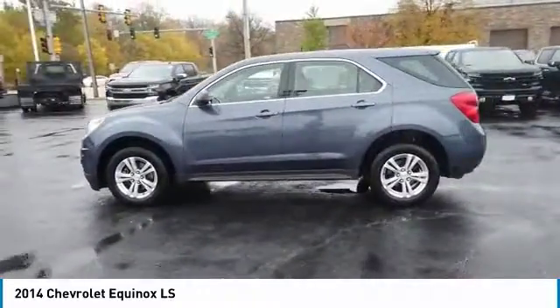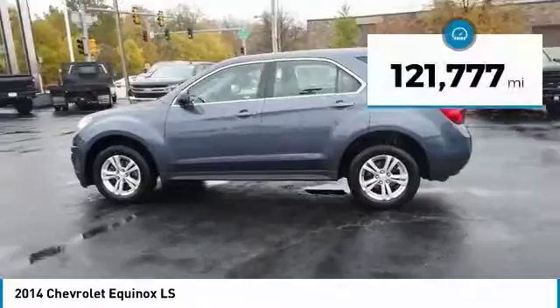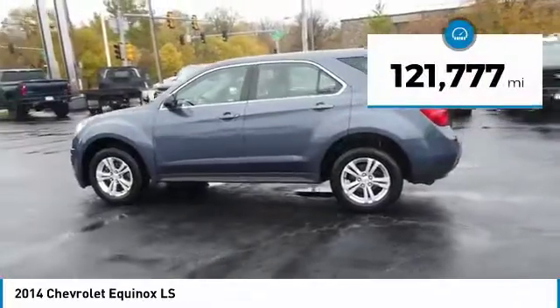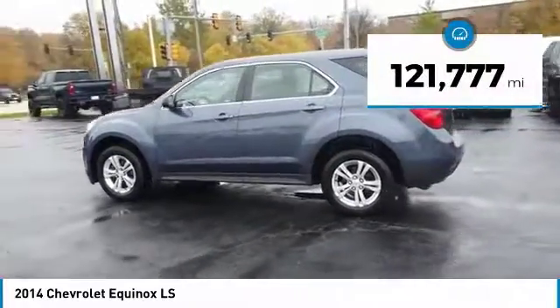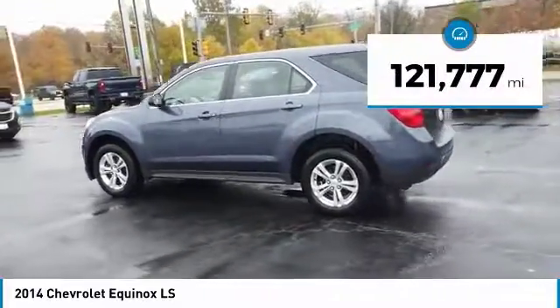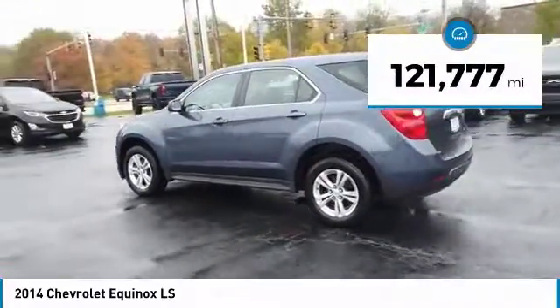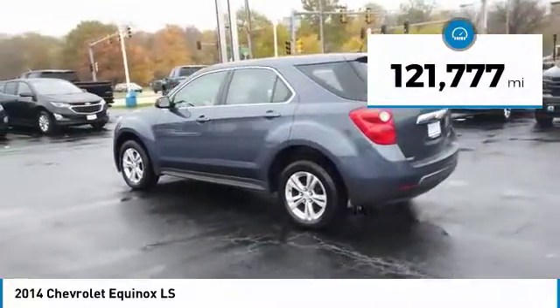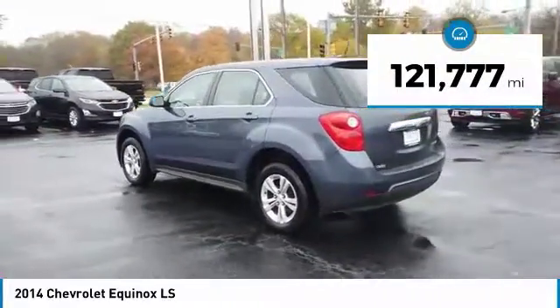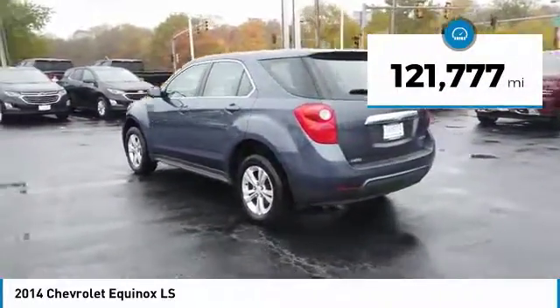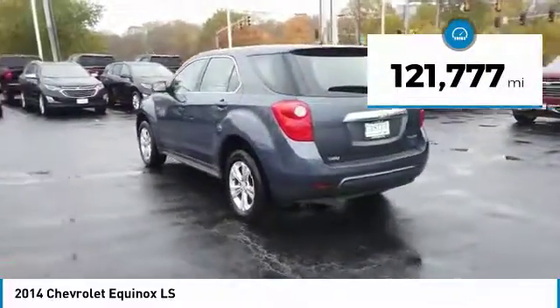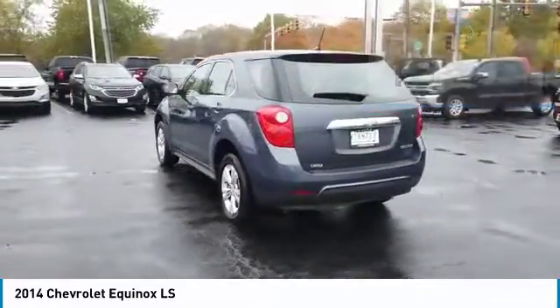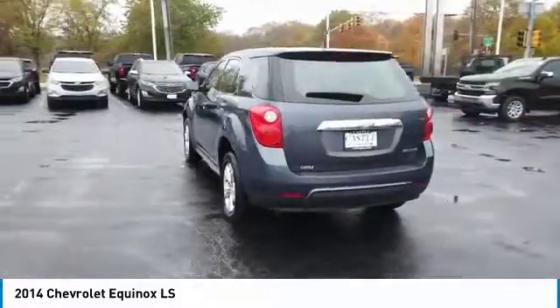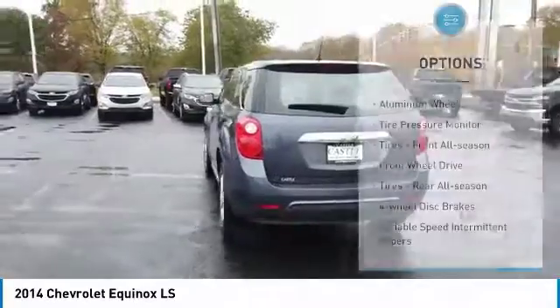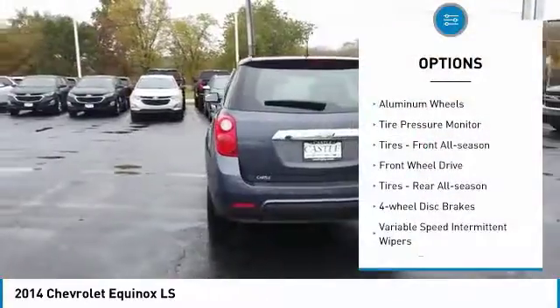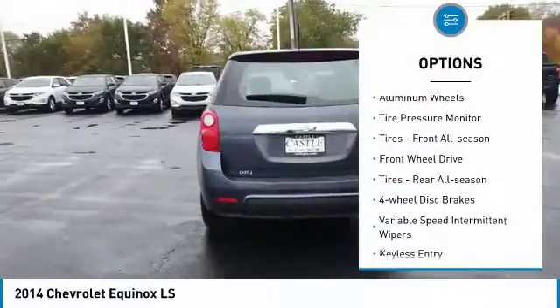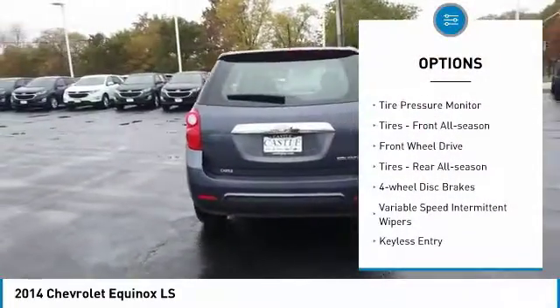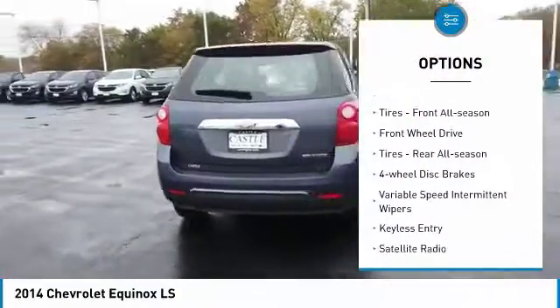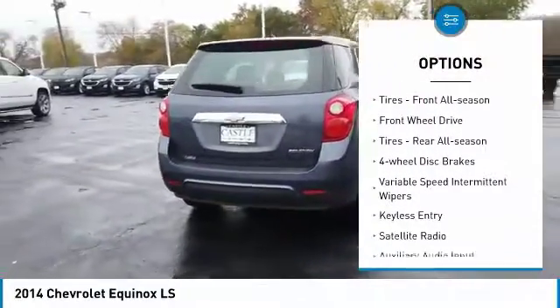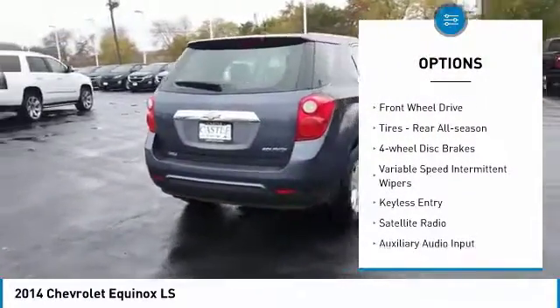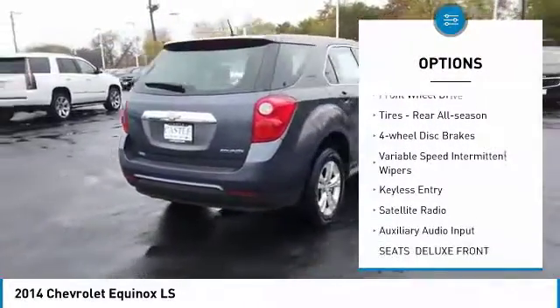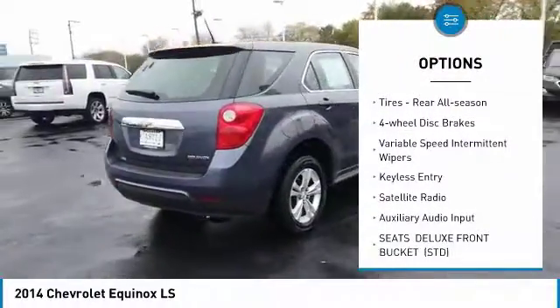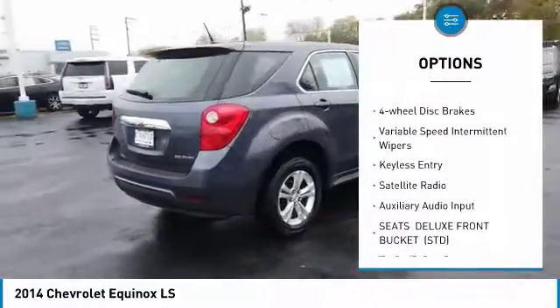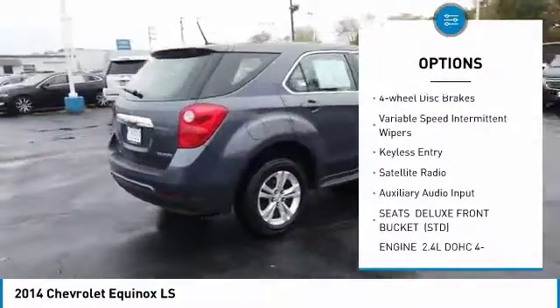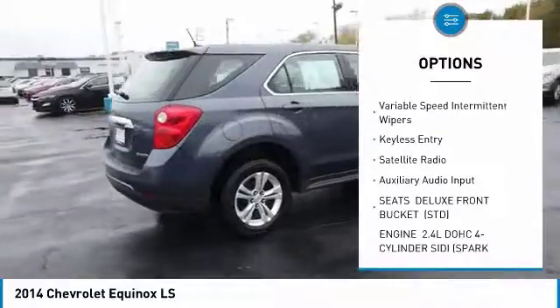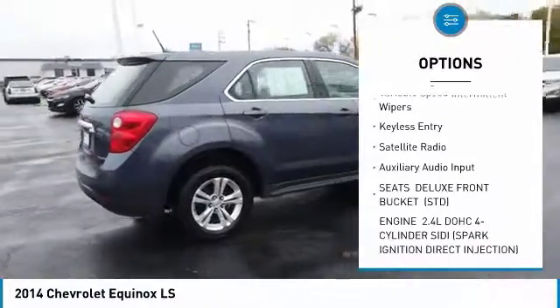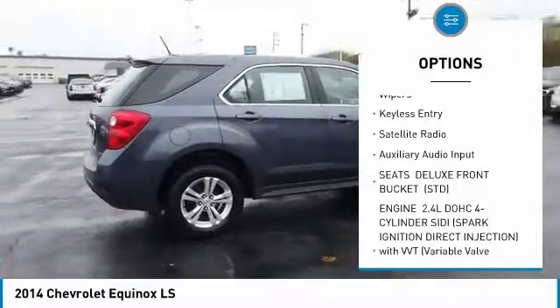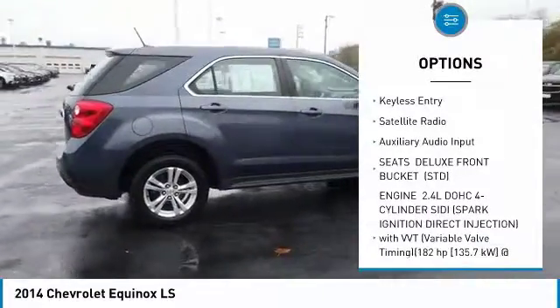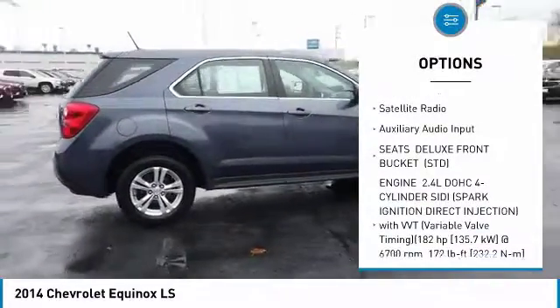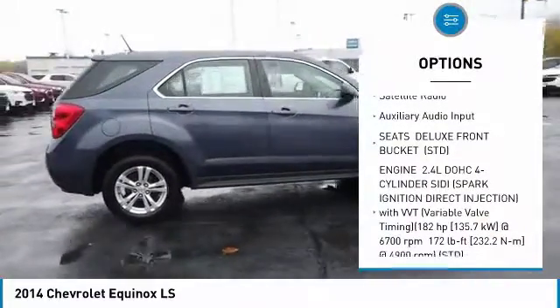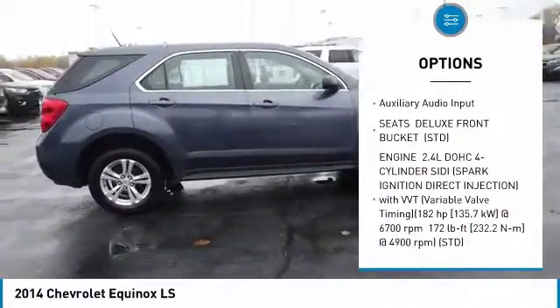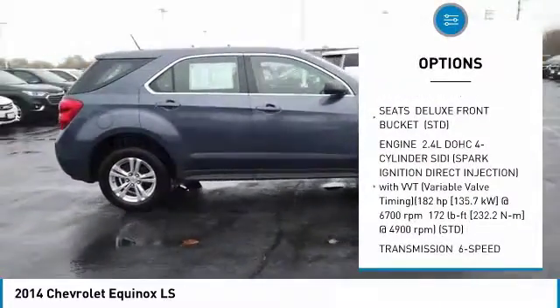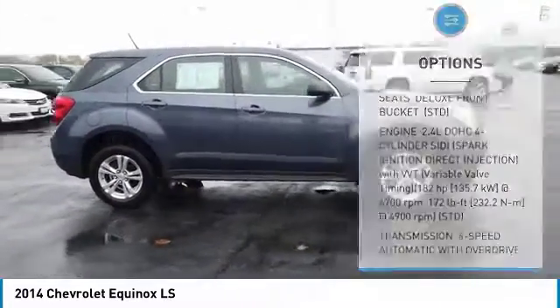This vehicle has less than 125,000 miles. Here are some of this vehicle's great options: aluminum wheels, tire pressure monitor, front all season tires, FWD, rear all season tires, four-wheel disc brakes.